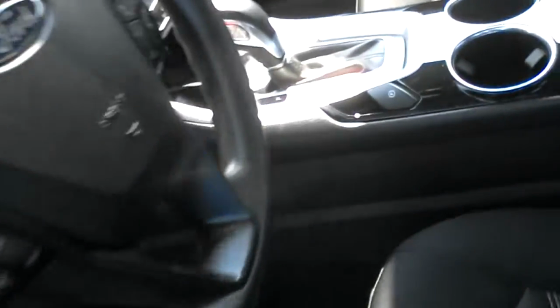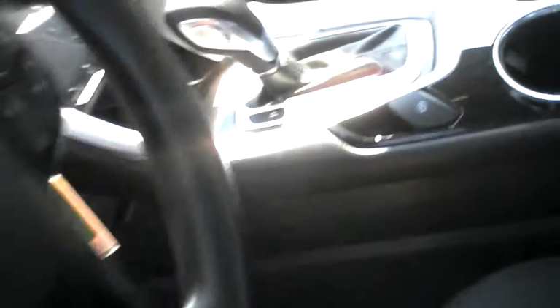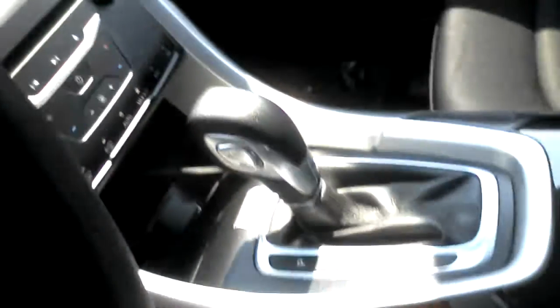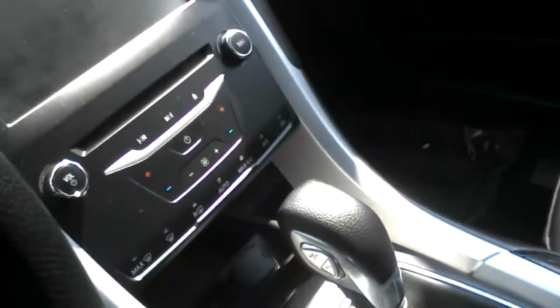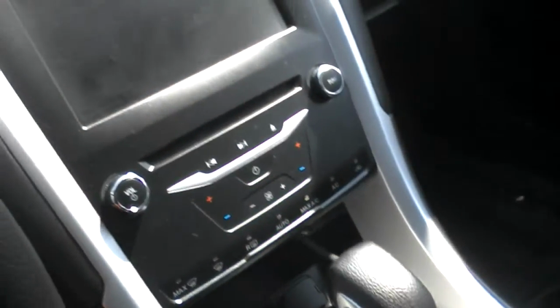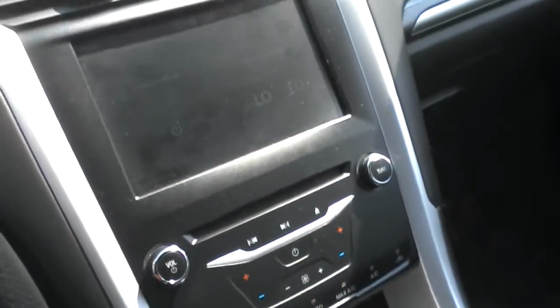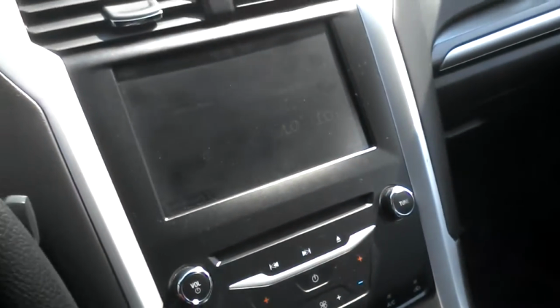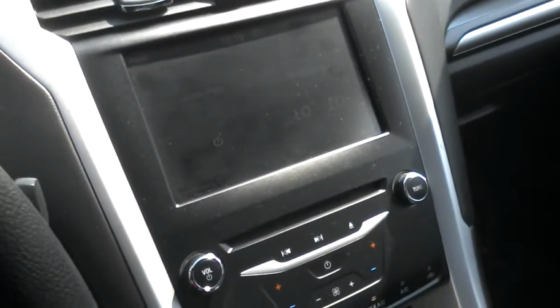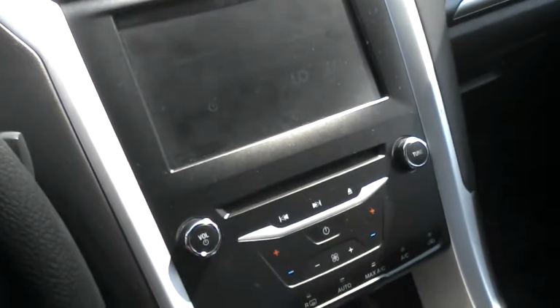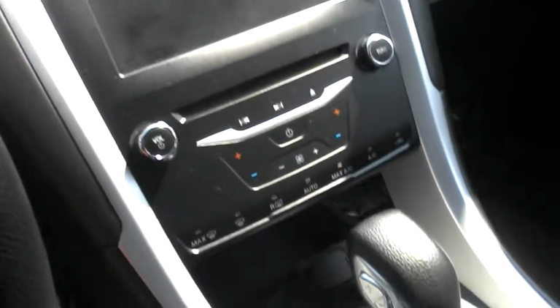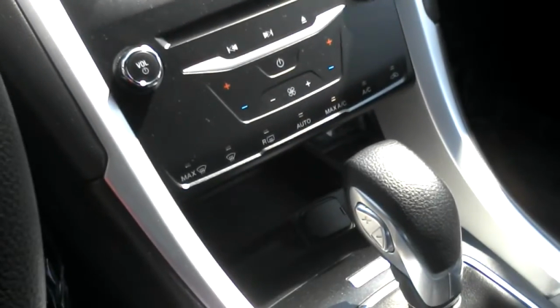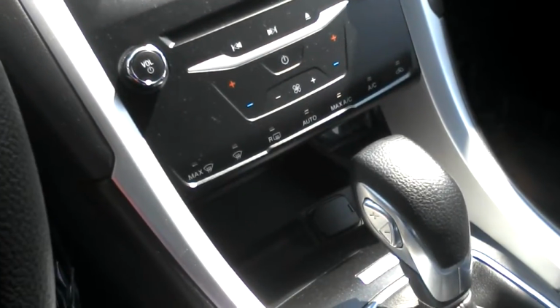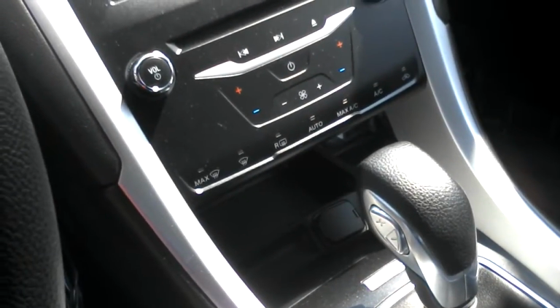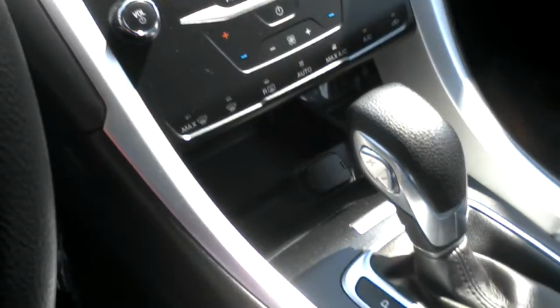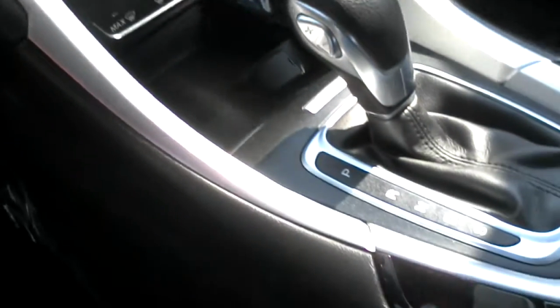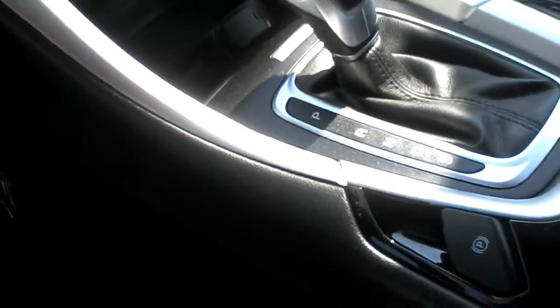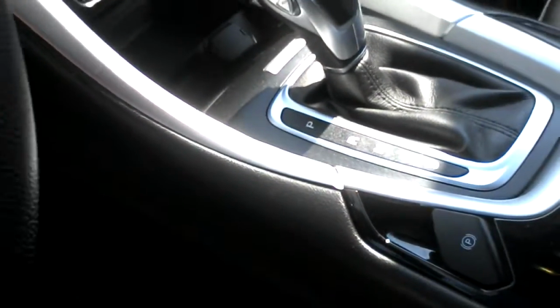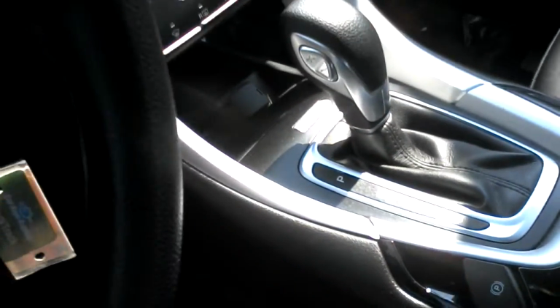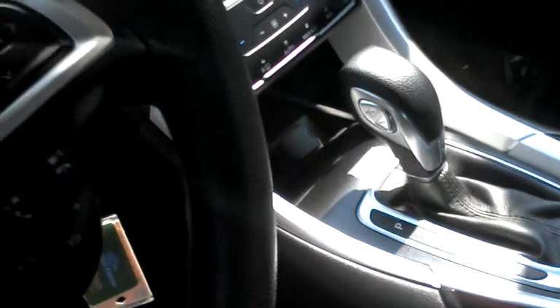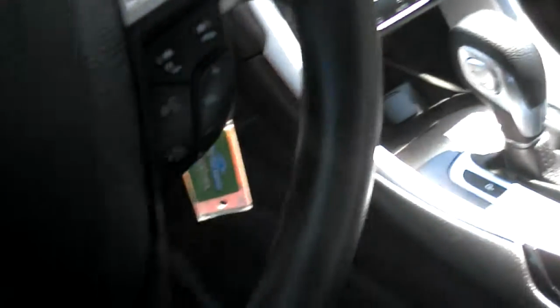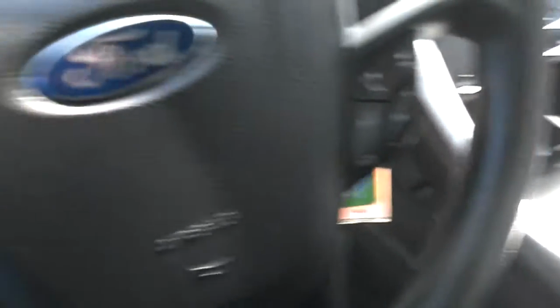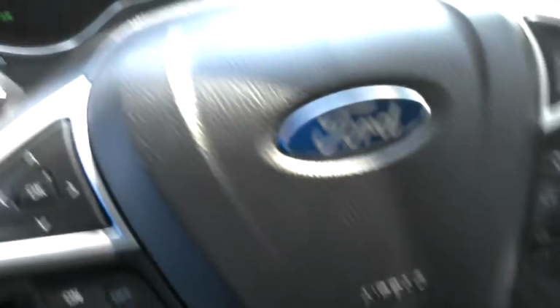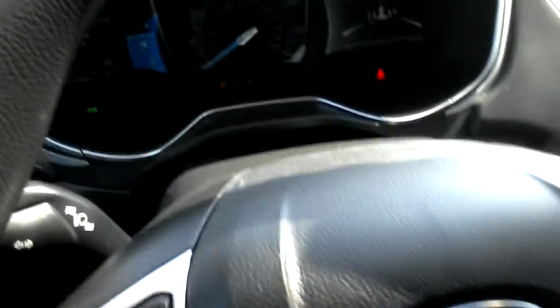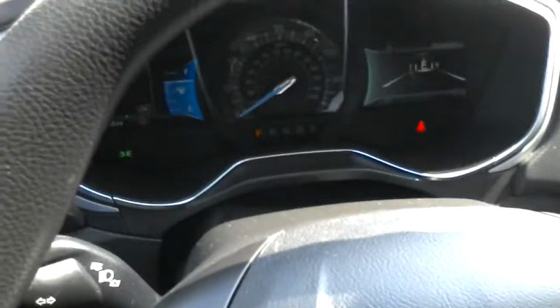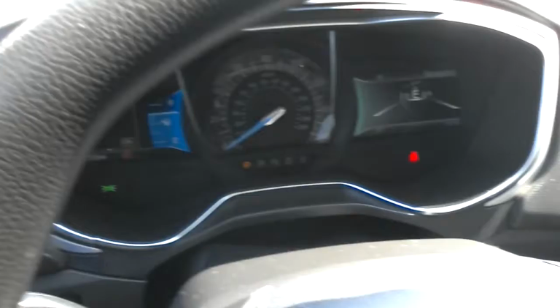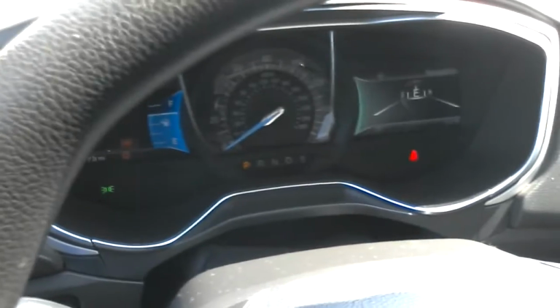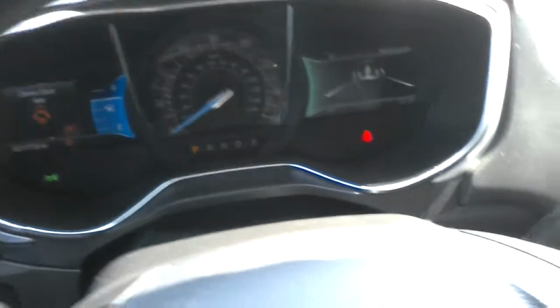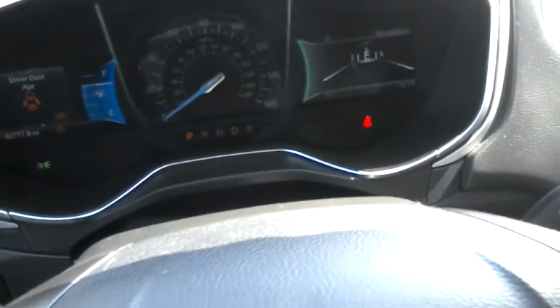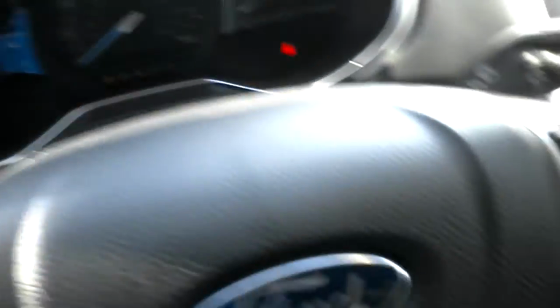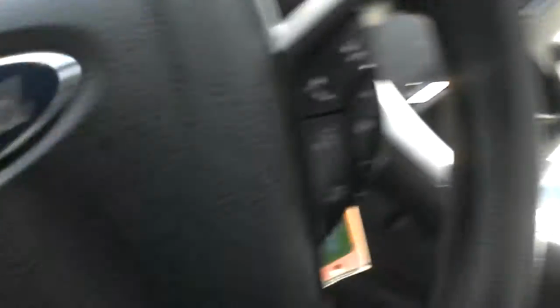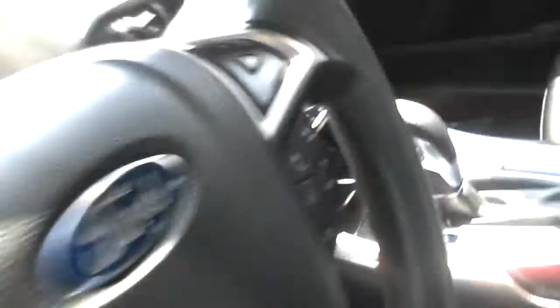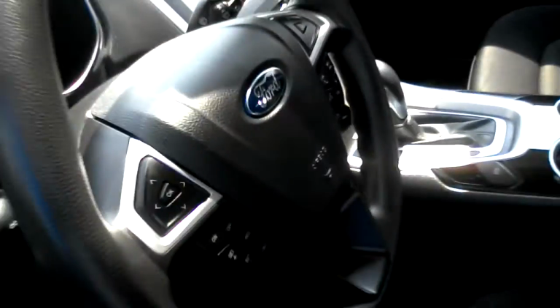This is going to have a navigation system in here, as well as dual climate control, side paddle shifters, Bluetooth controls, and a whole bunch of other controls on the dash as well.